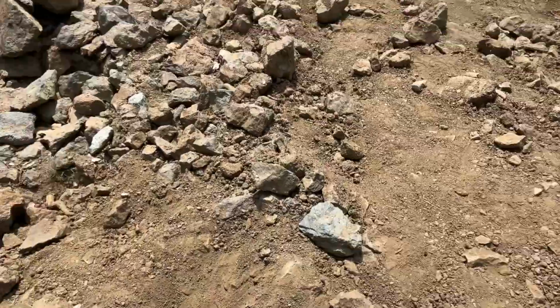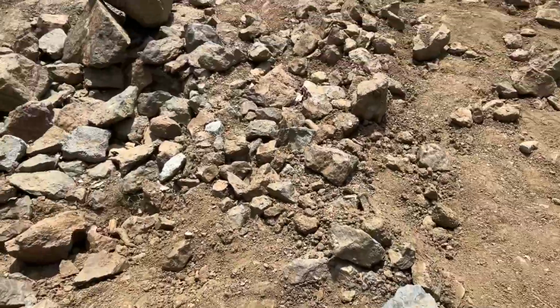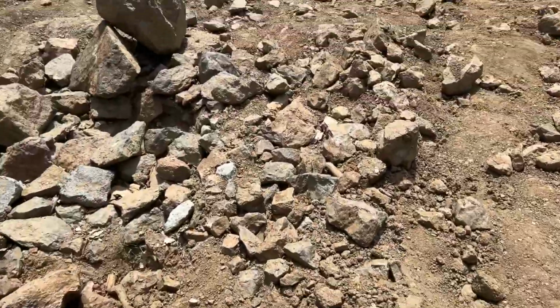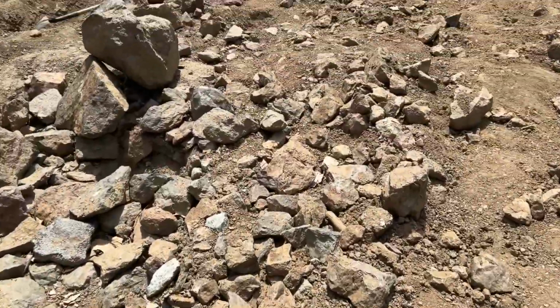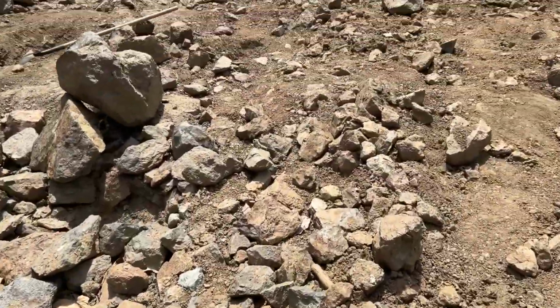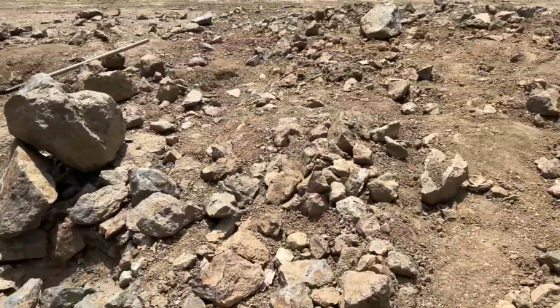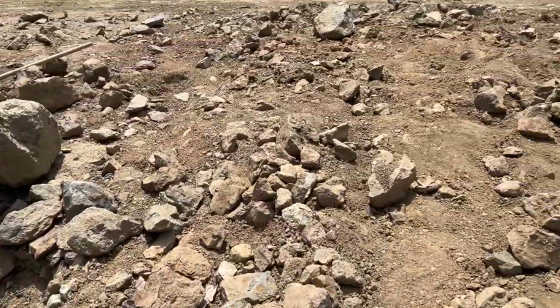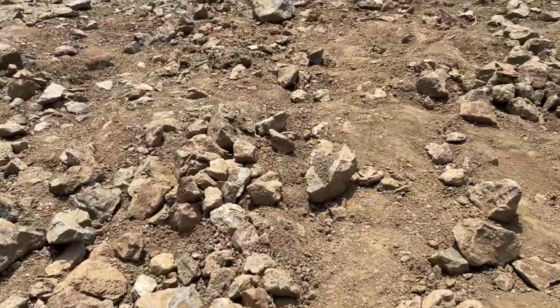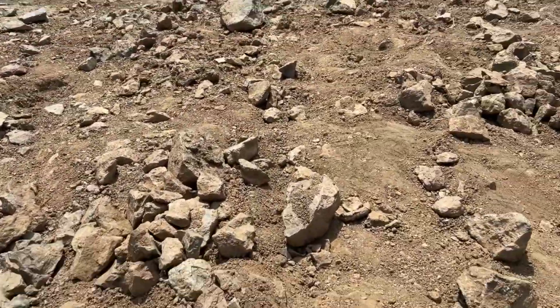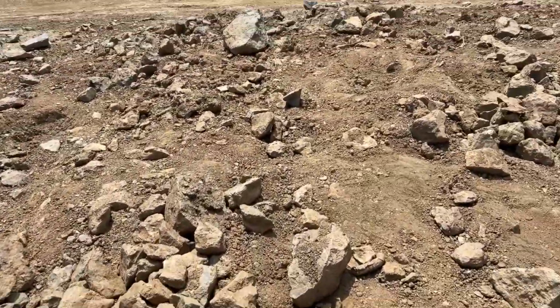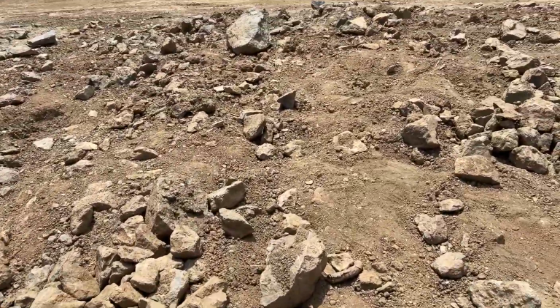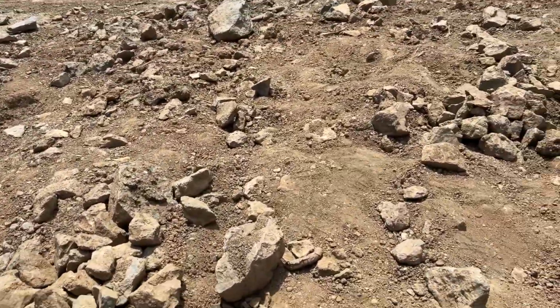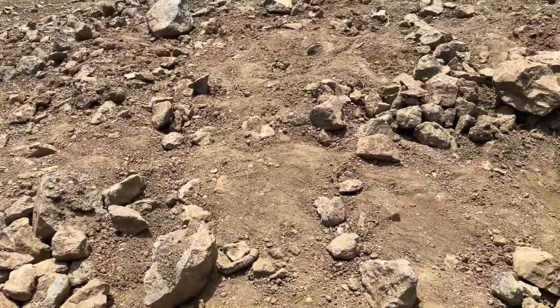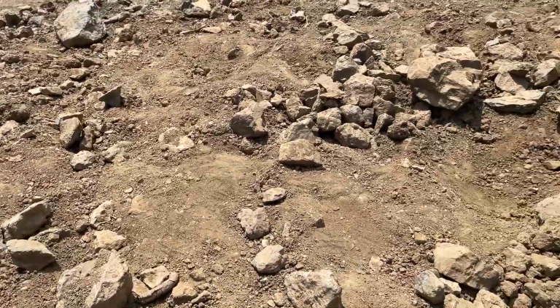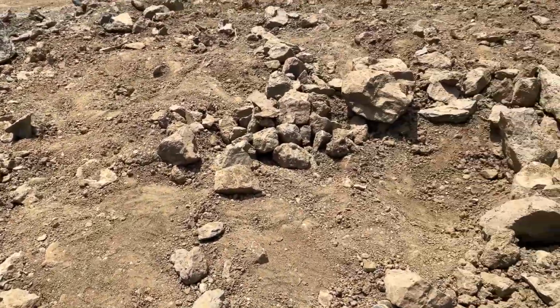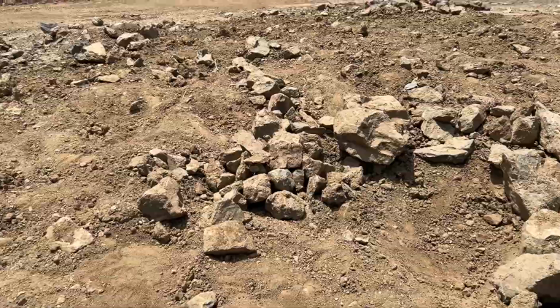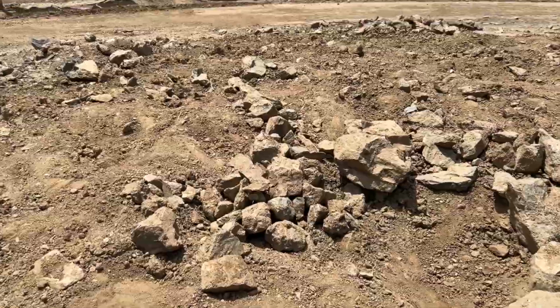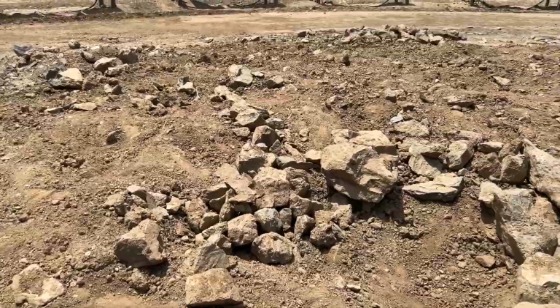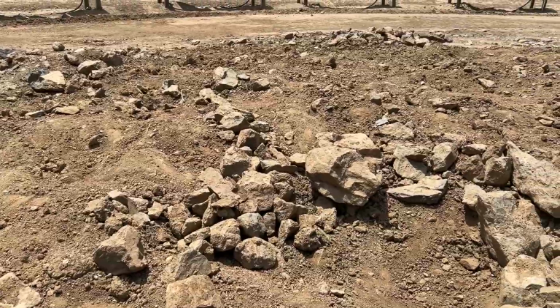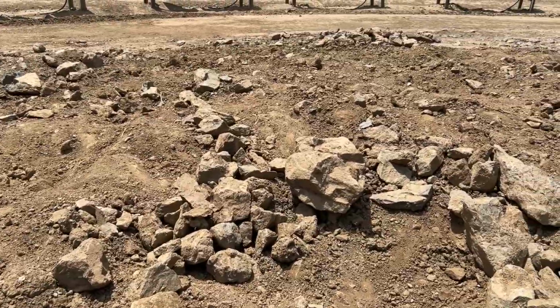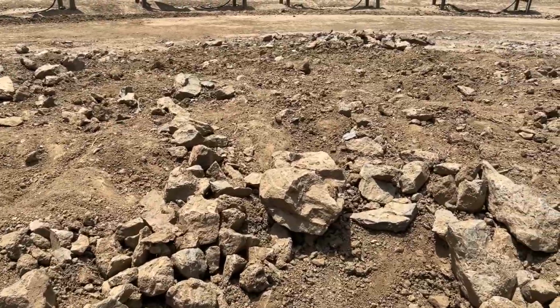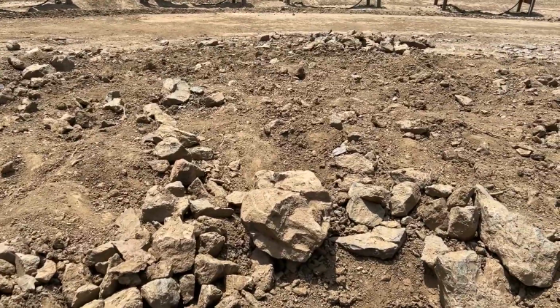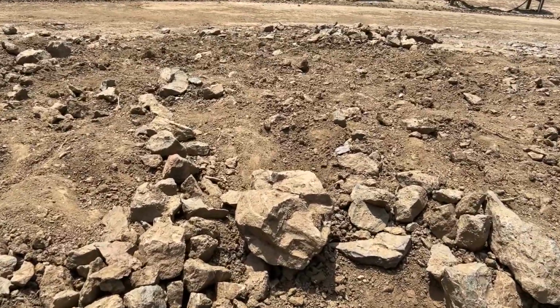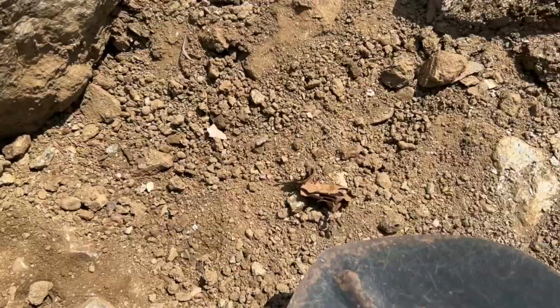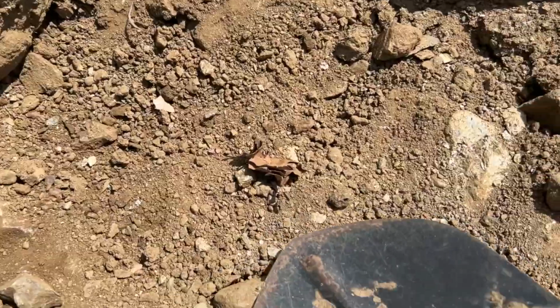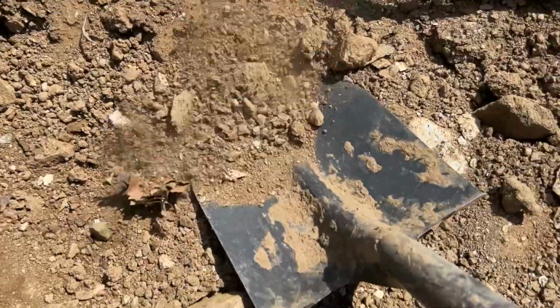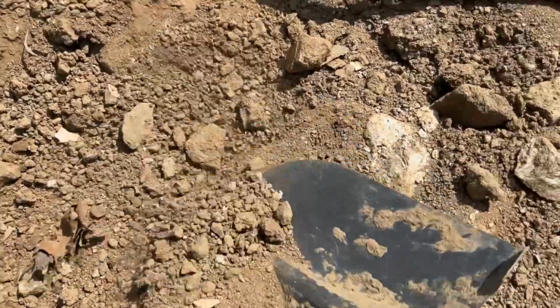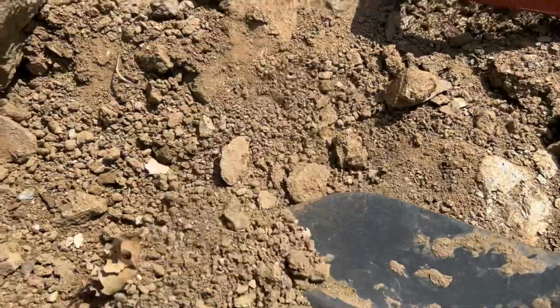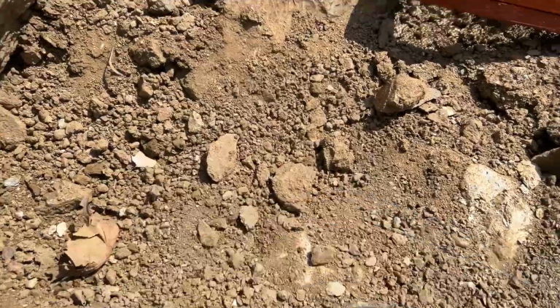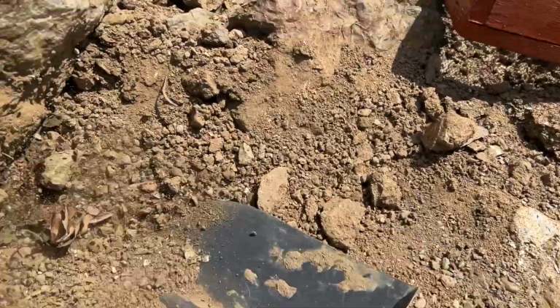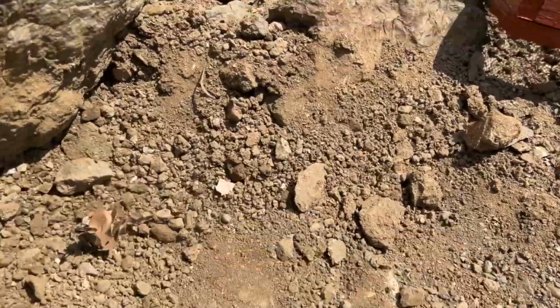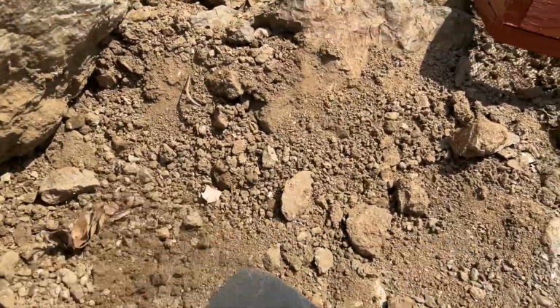Mostly we're kind of hunting for chips and smaller pieces. However, there are stories of people finding like $6,000 rocks in this pile of dirt.